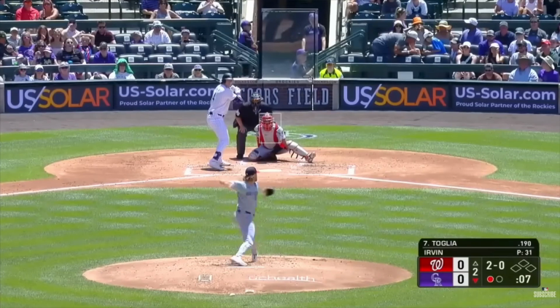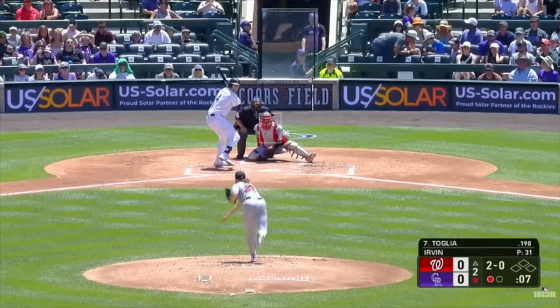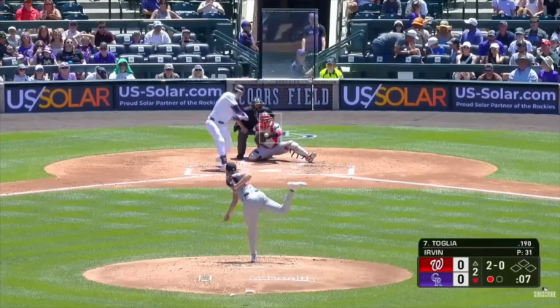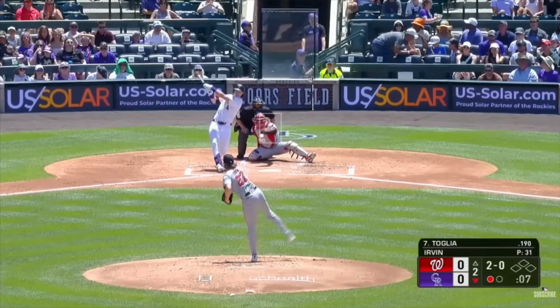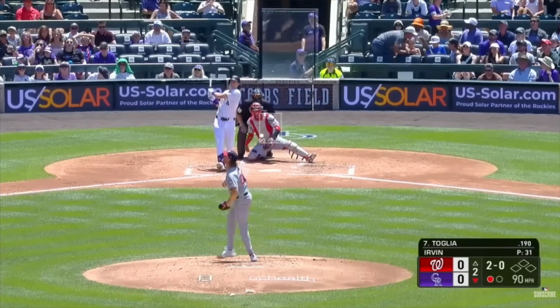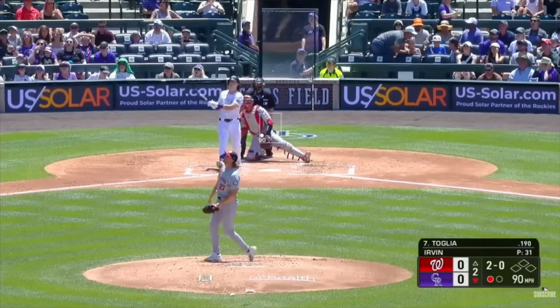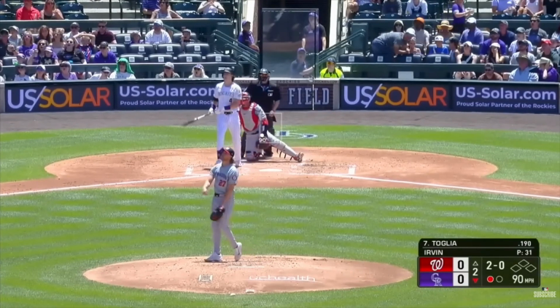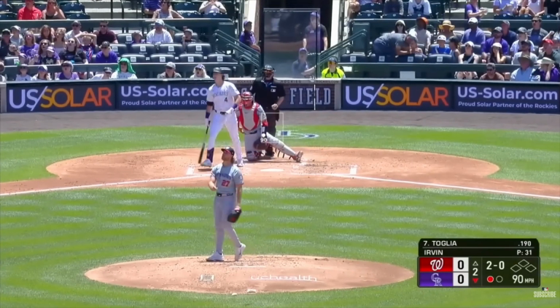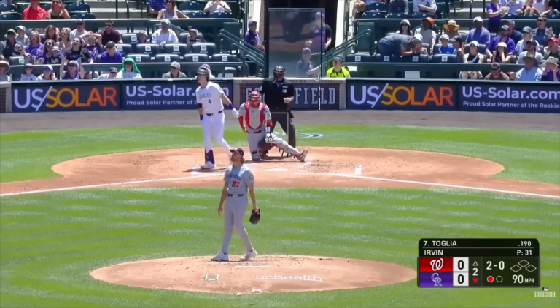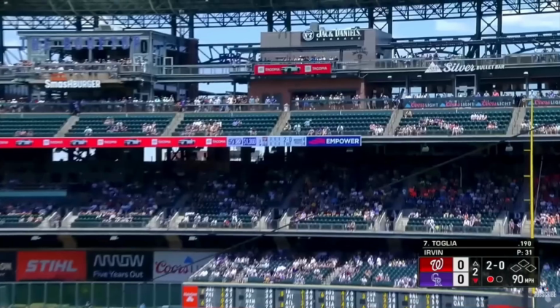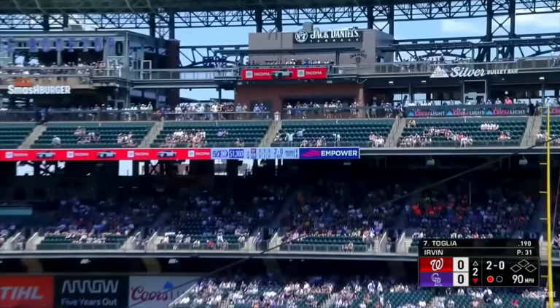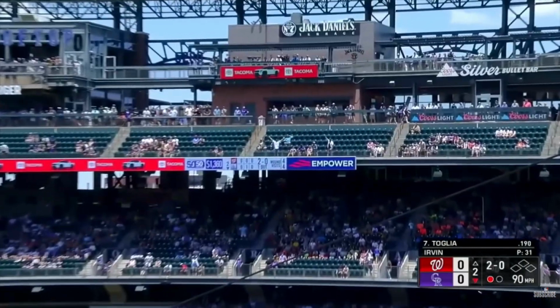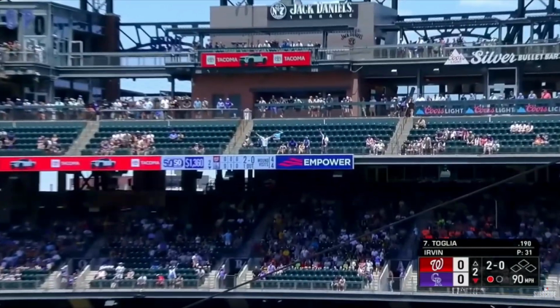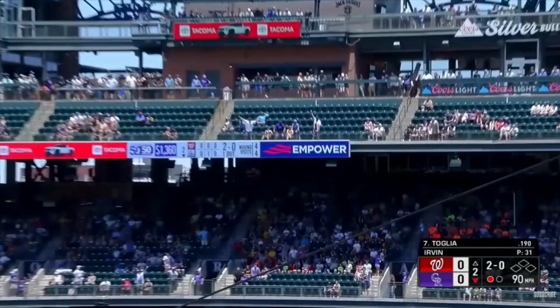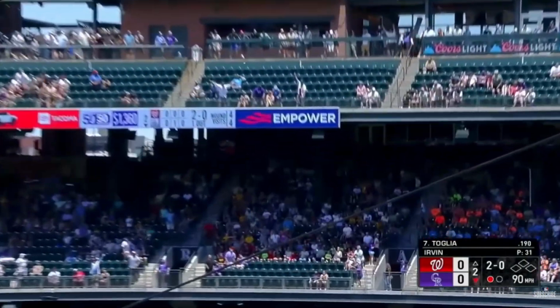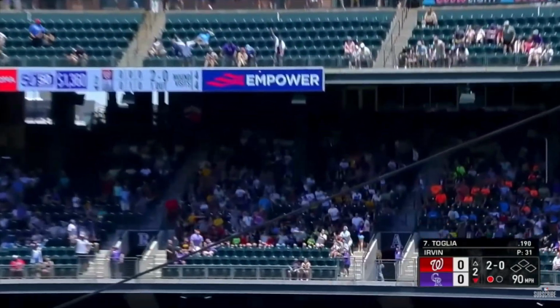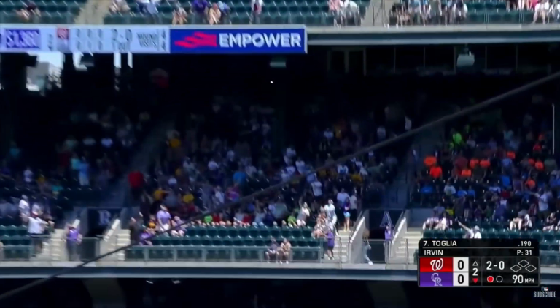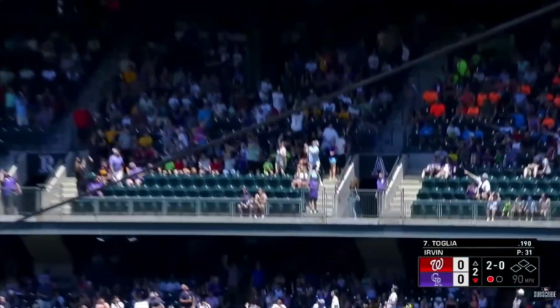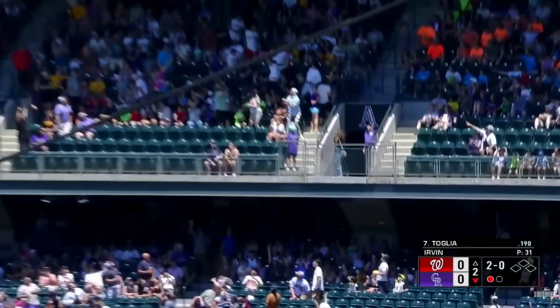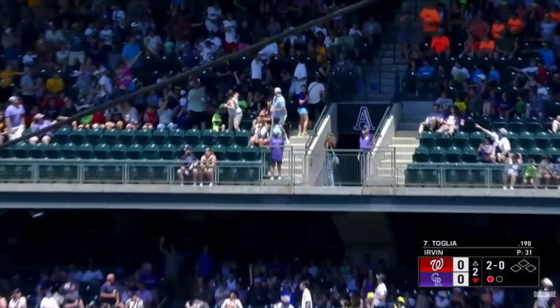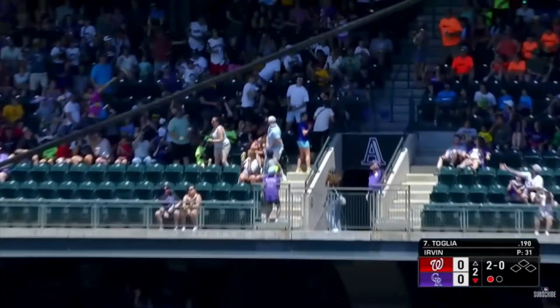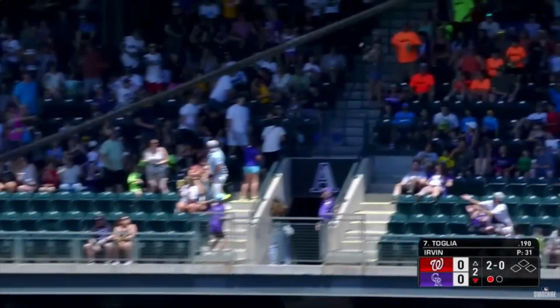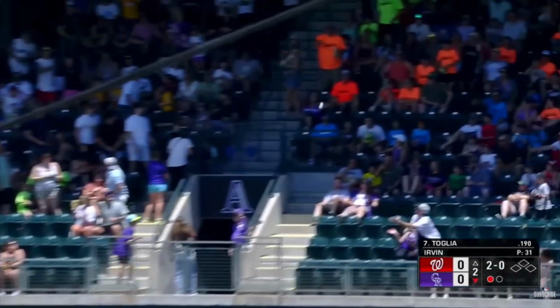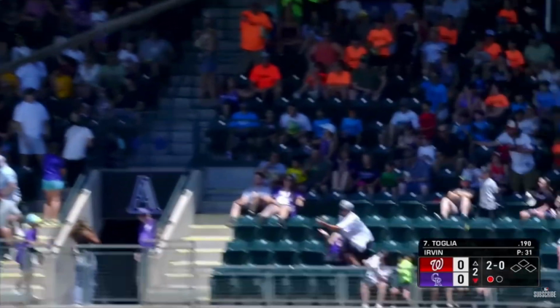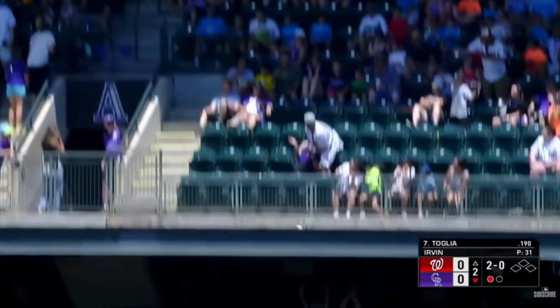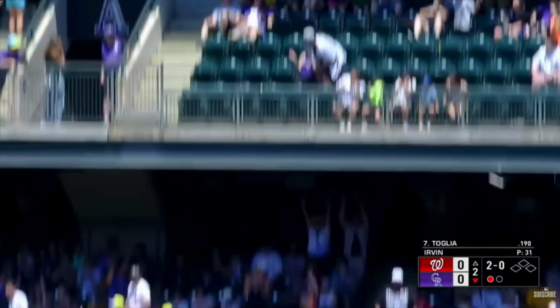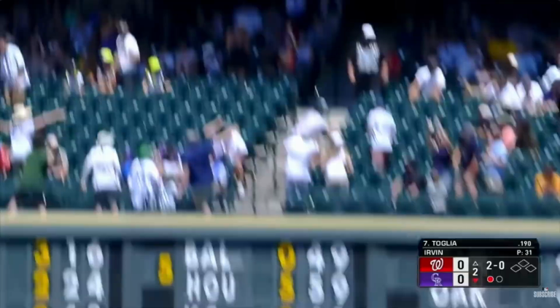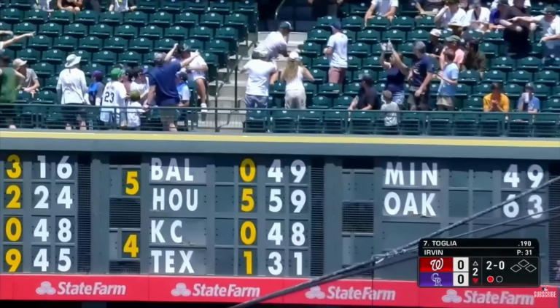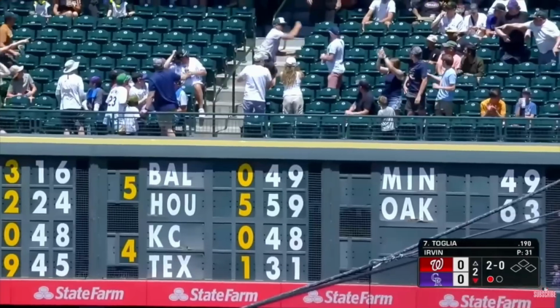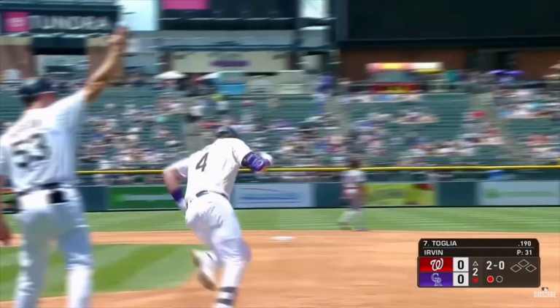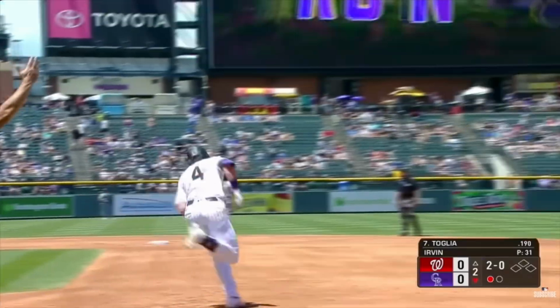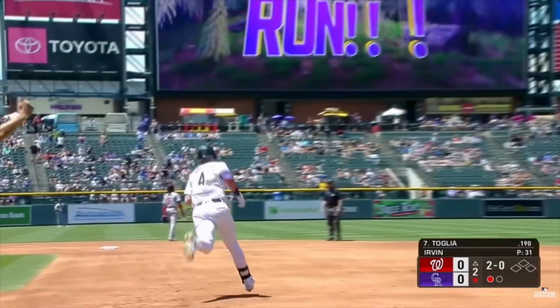Statistically speaking, barrels lead to home runs, extra base hits, and runs on the board. That's why scouts and analysts are watching this number like hawks.